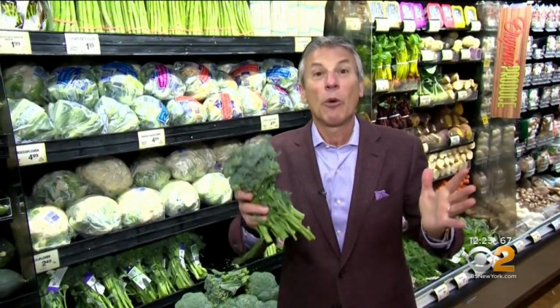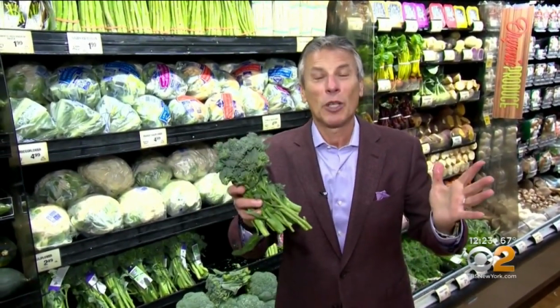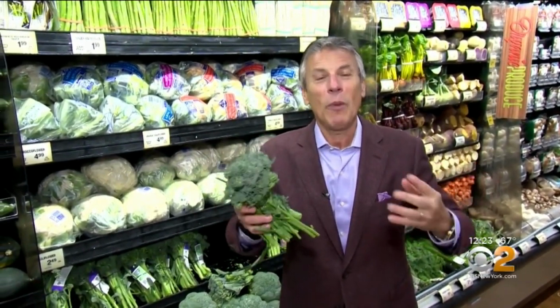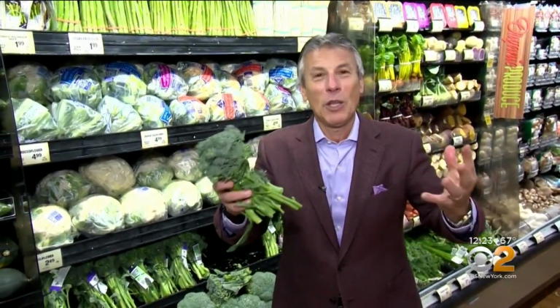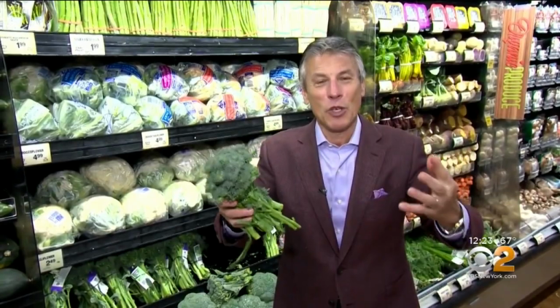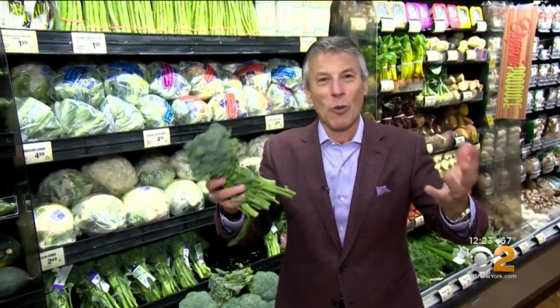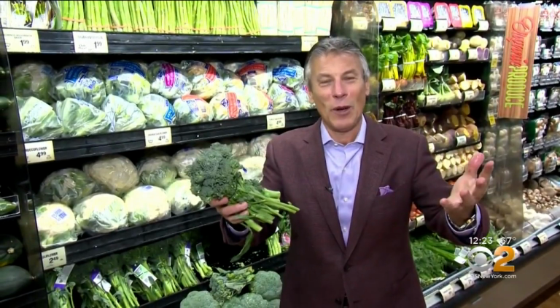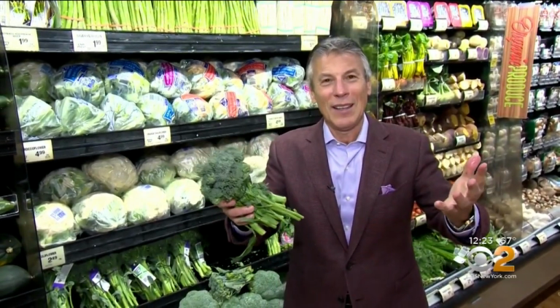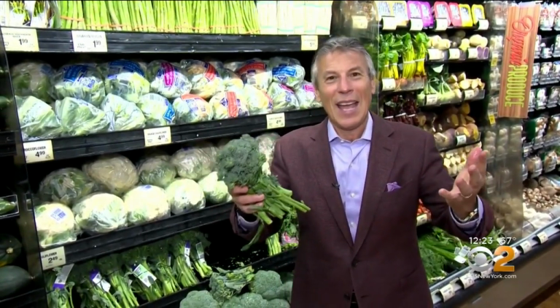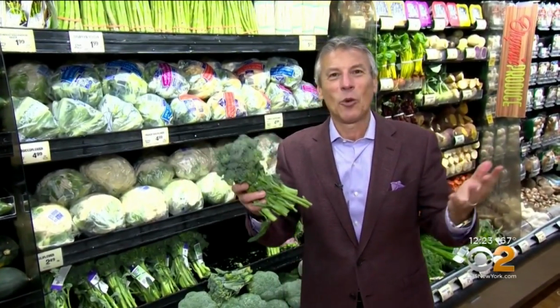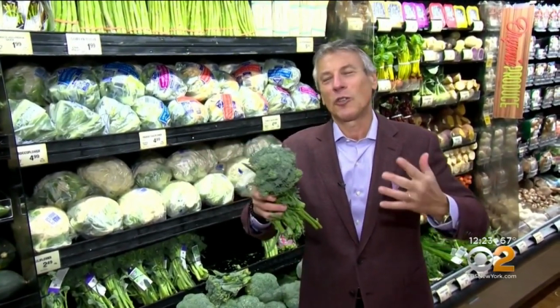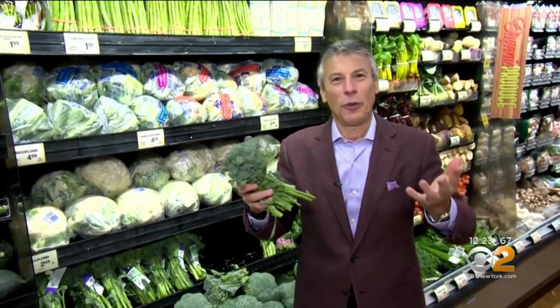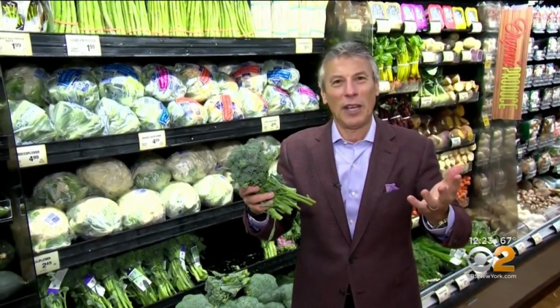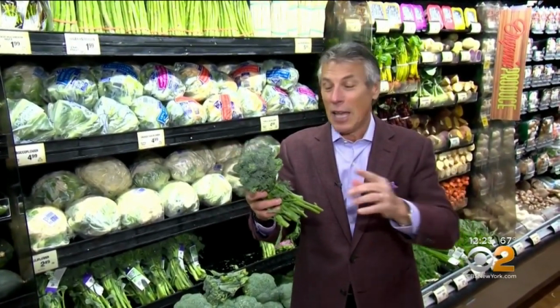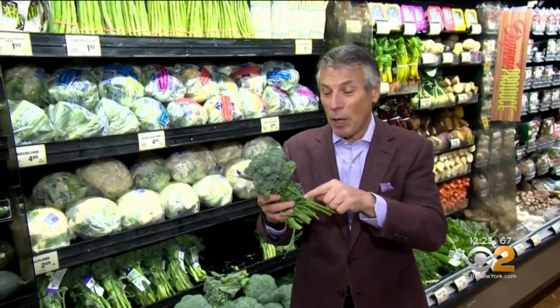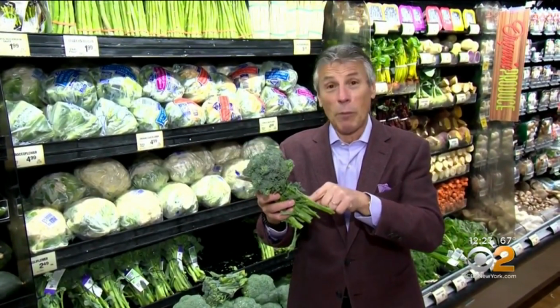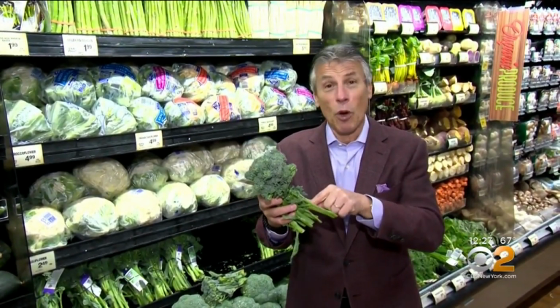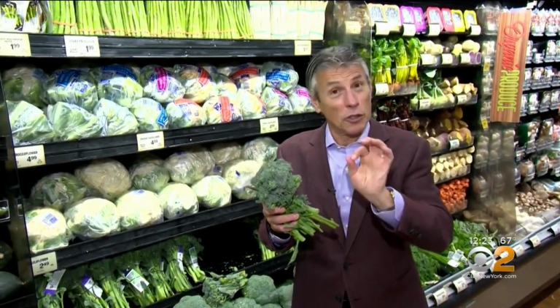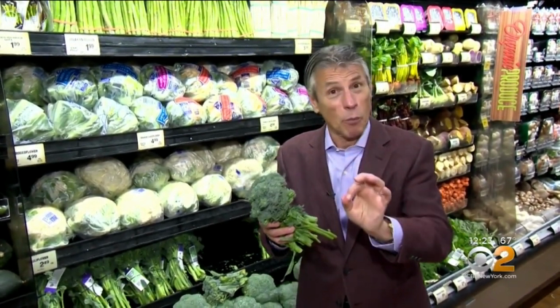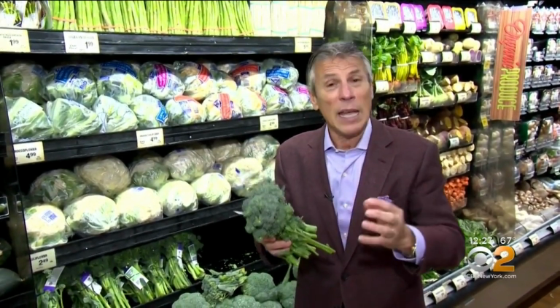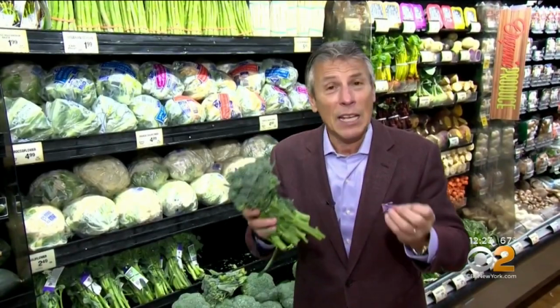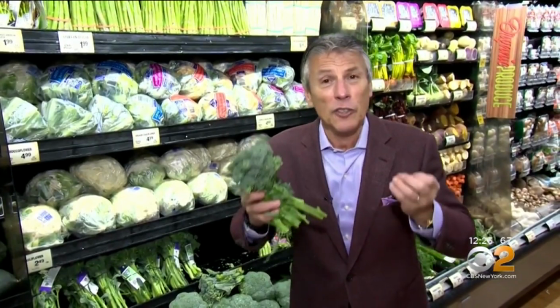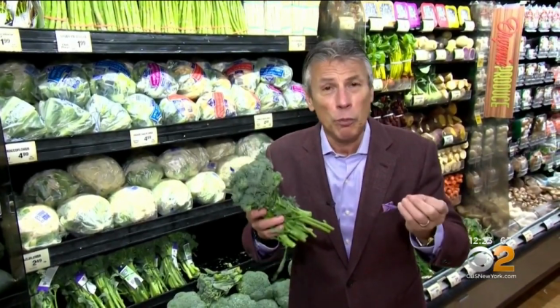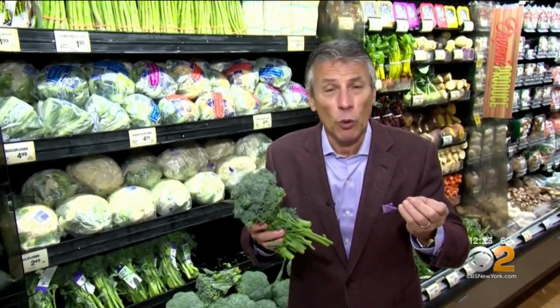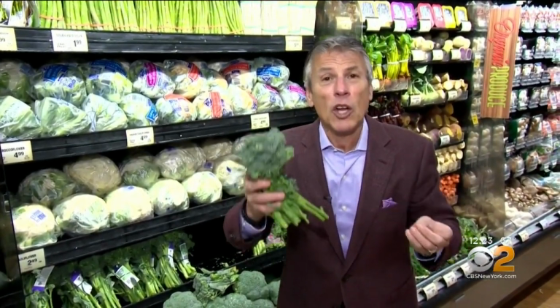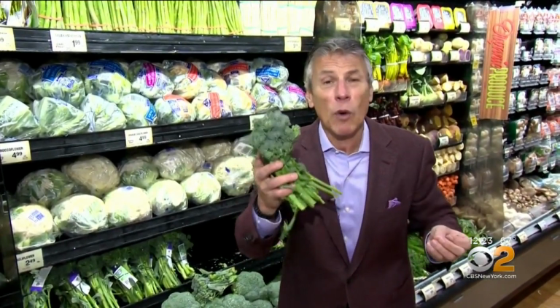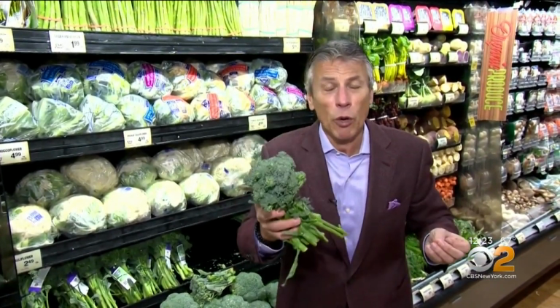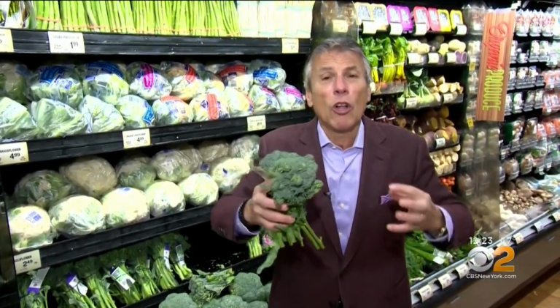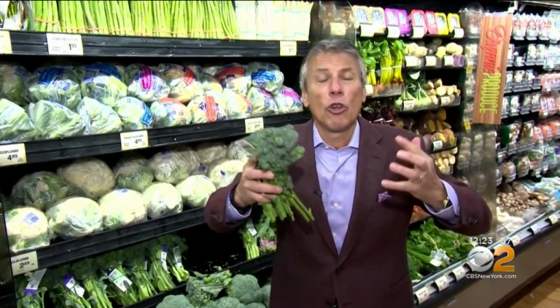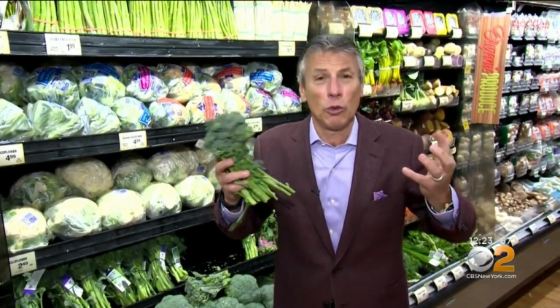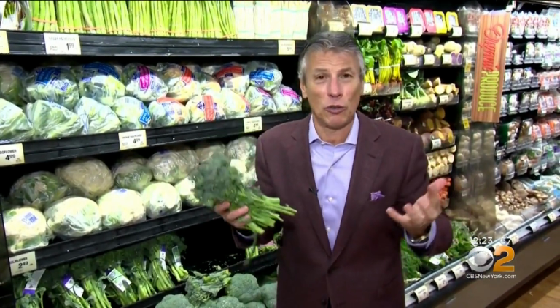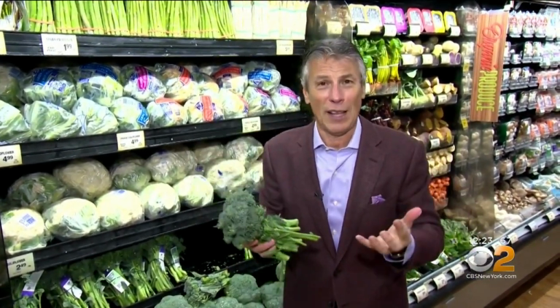When you bring them home, put them in the refrigerator right away and store for just a few days. And by the way, baby broccoli, just like broccoli, is a superfood — great for you and loaded with nutritional value.